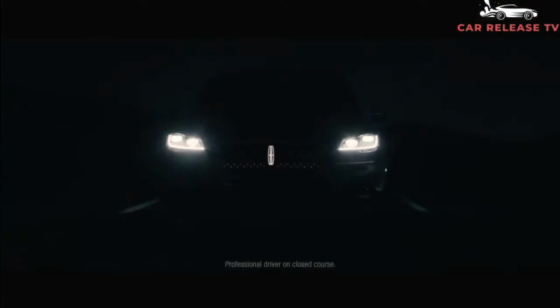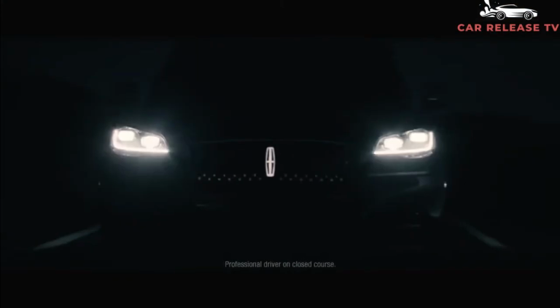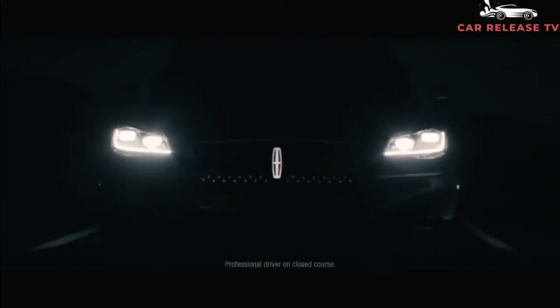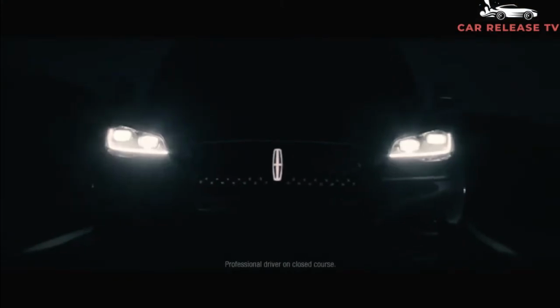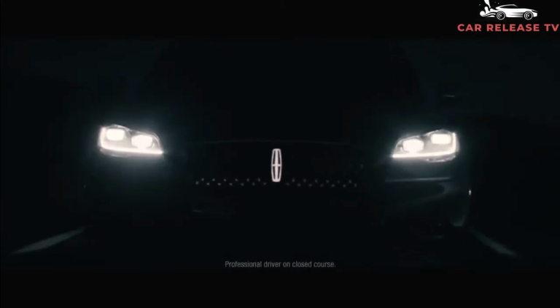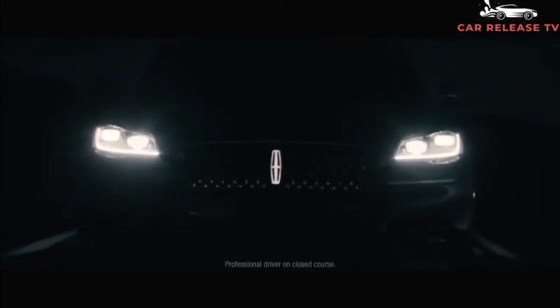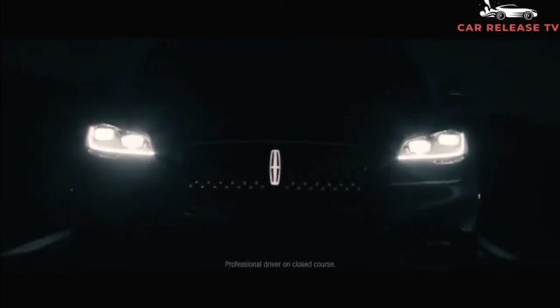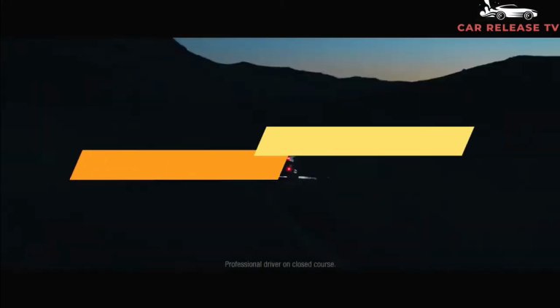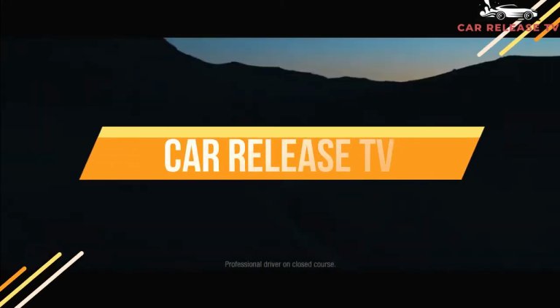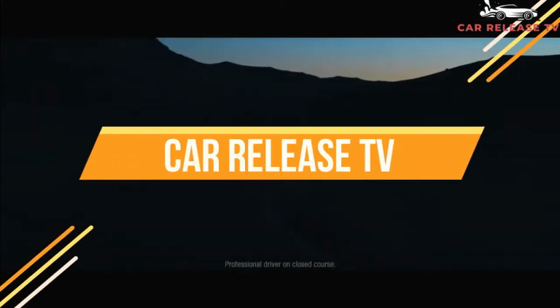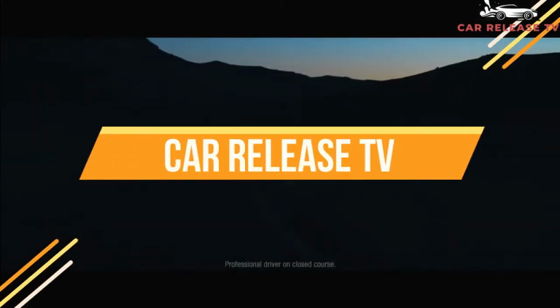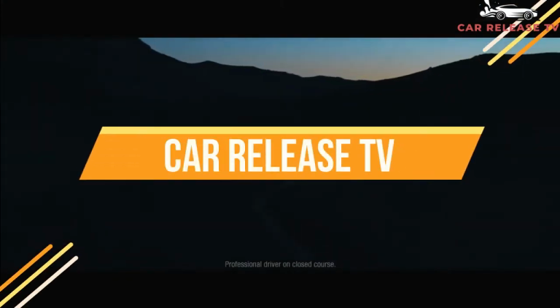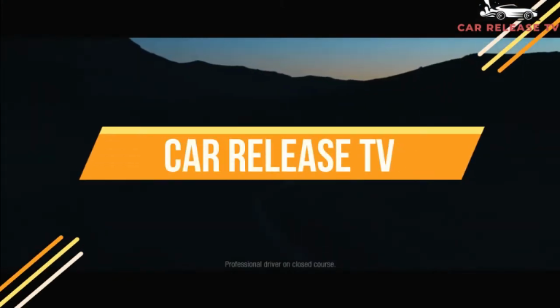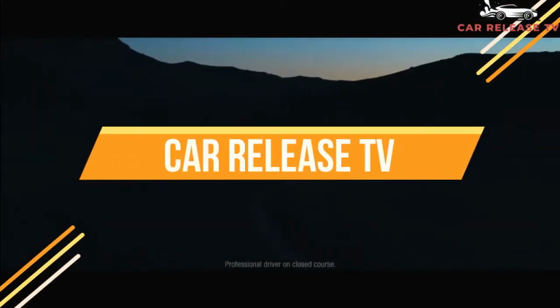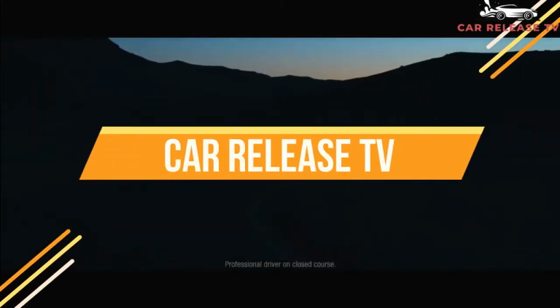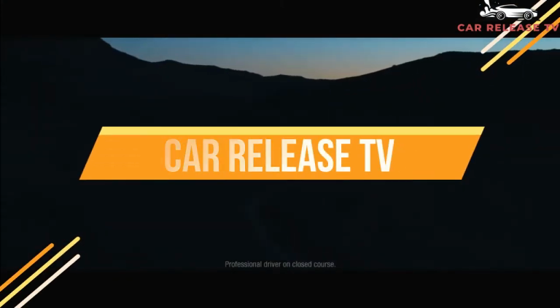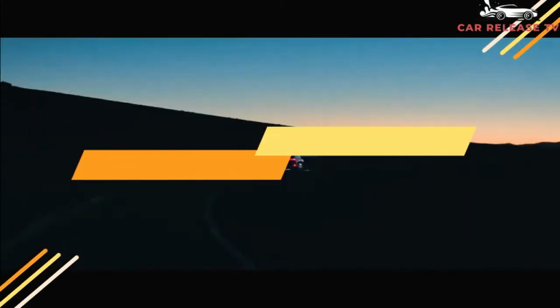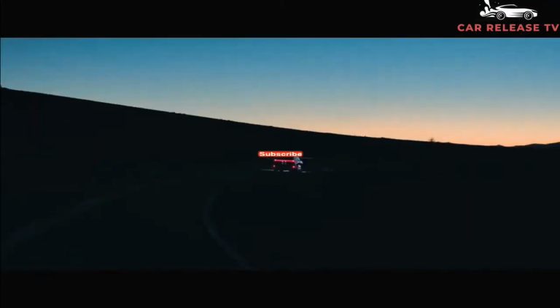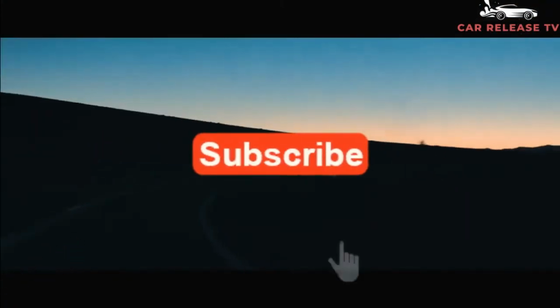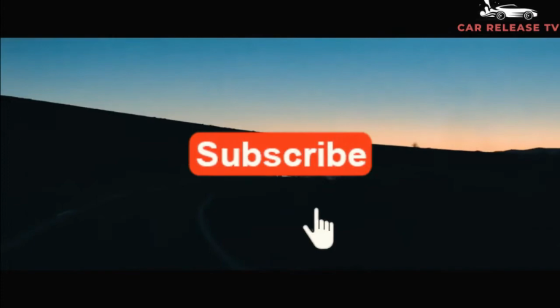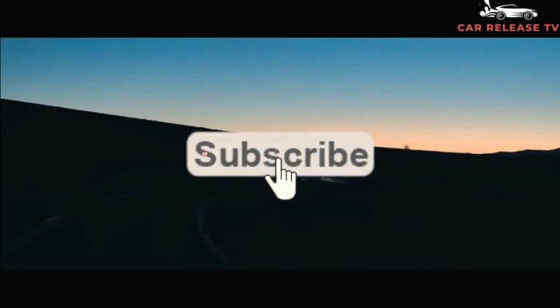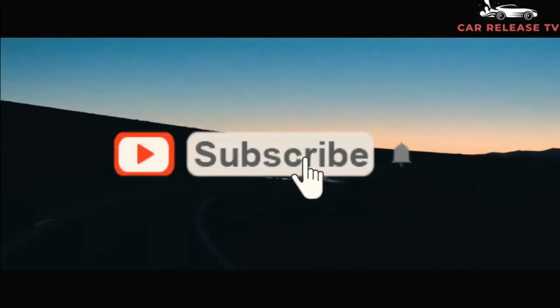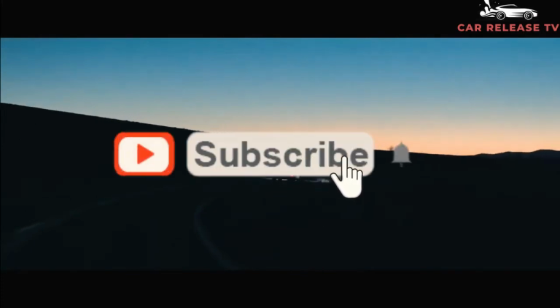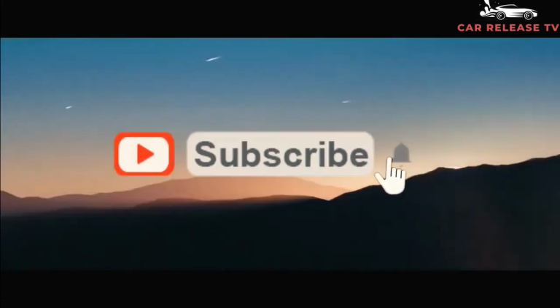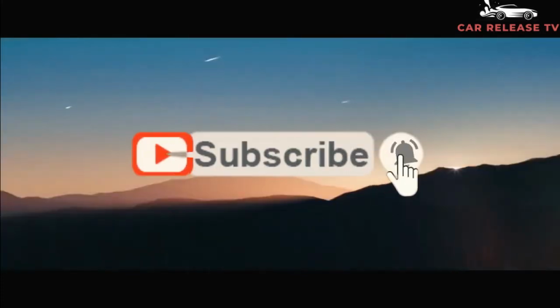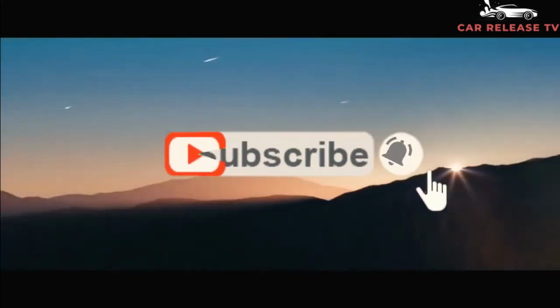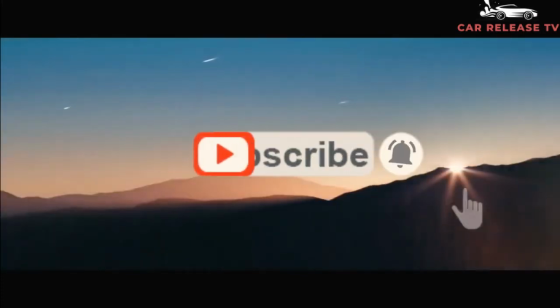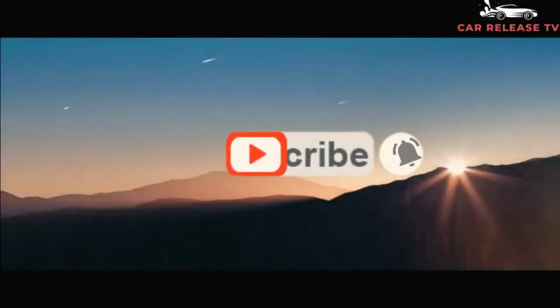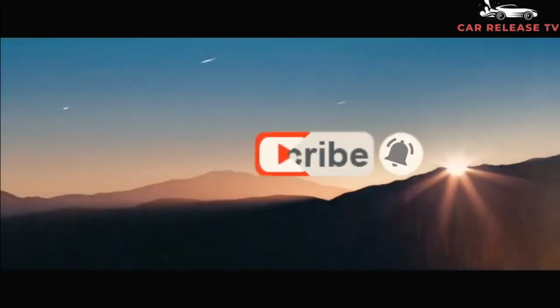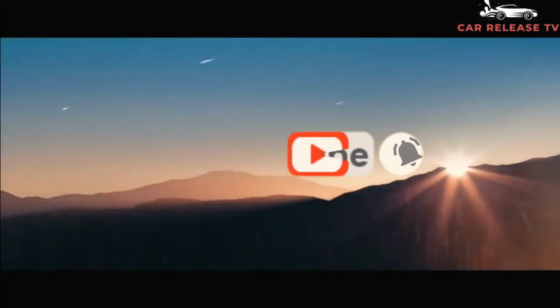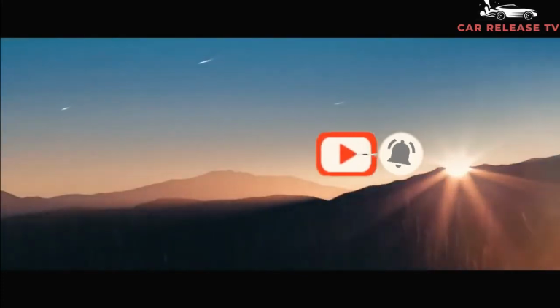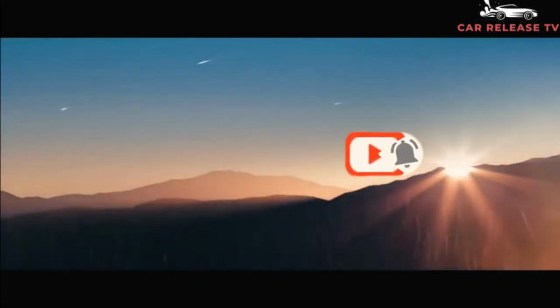Hello YouTube friends, welcome to the Car Release TV channel. Please subscribe to this channel and activate the bell so you get the latest video updates.